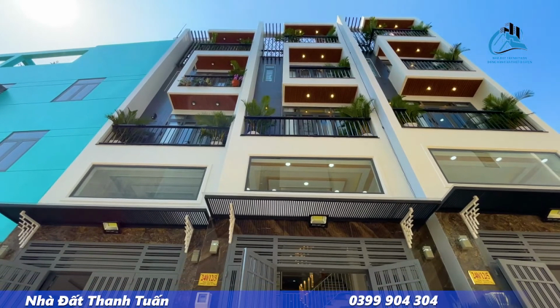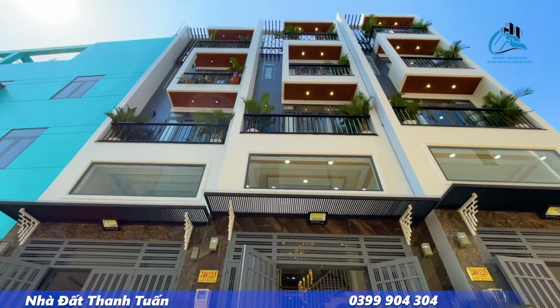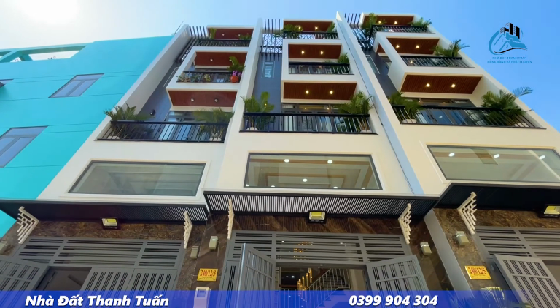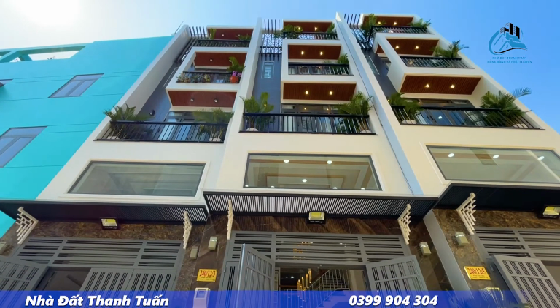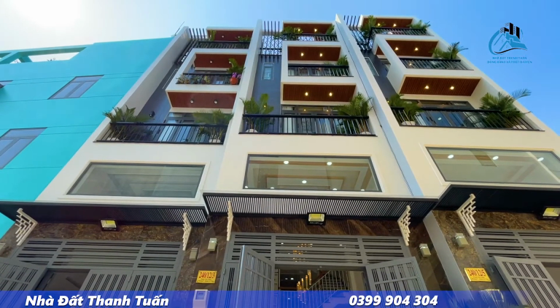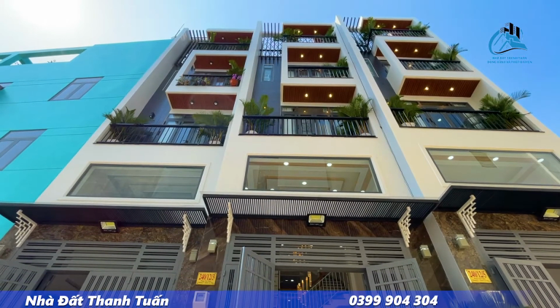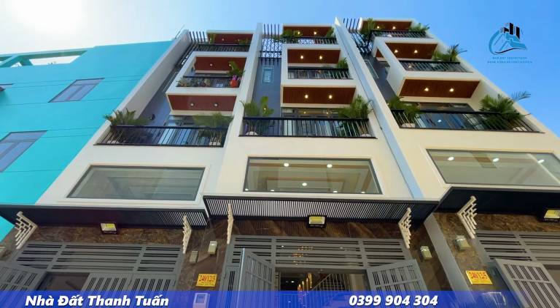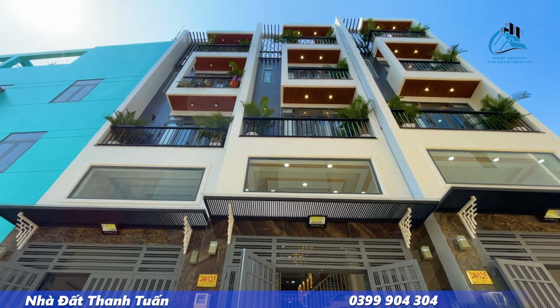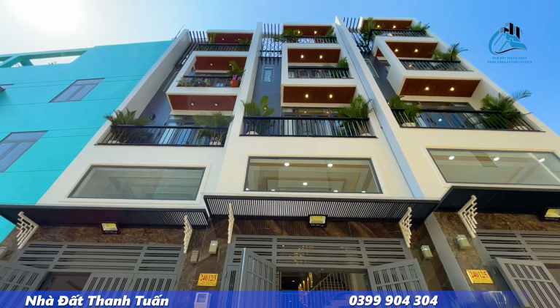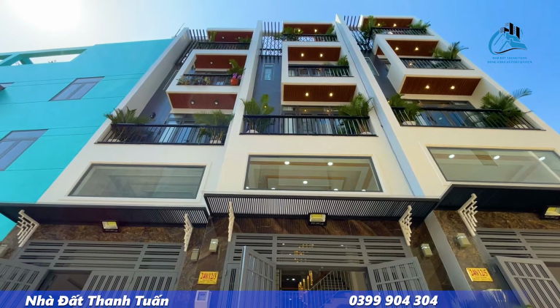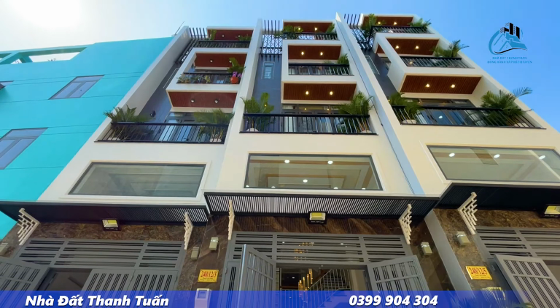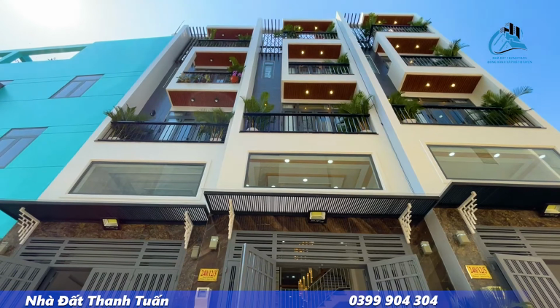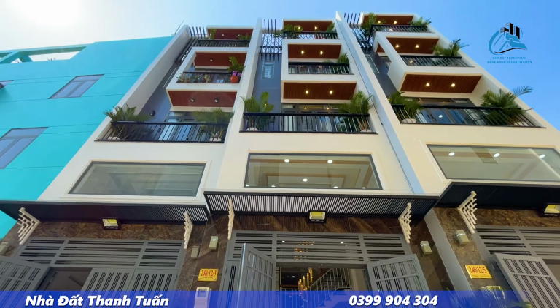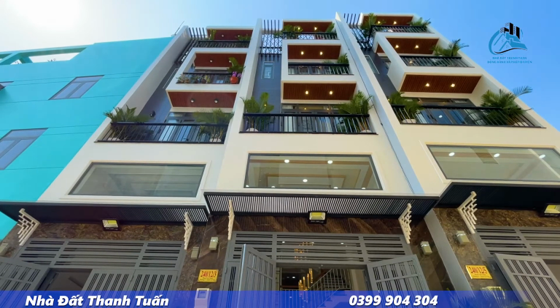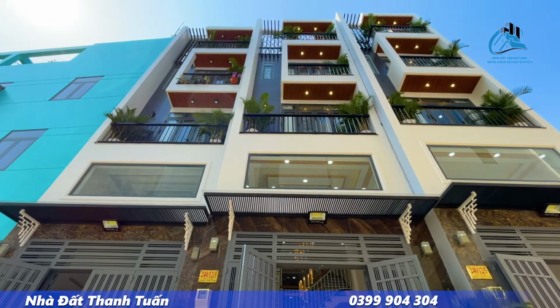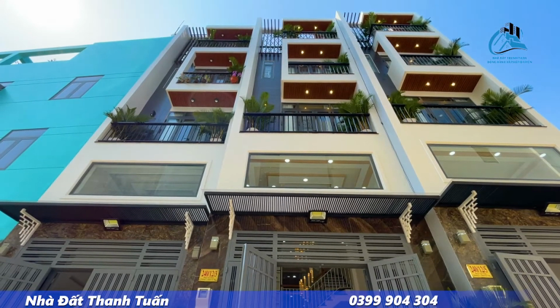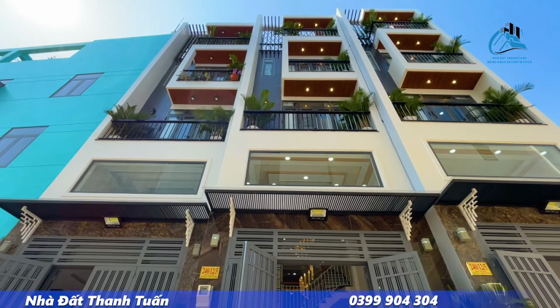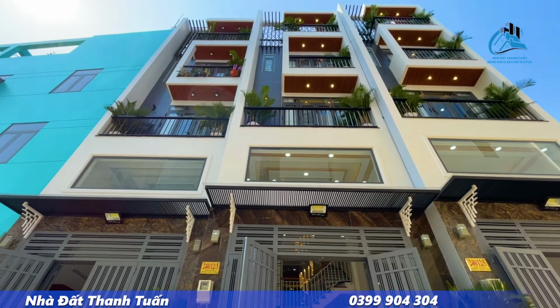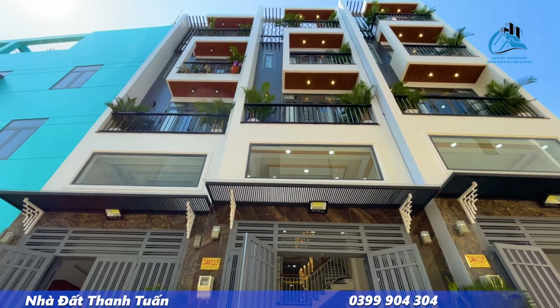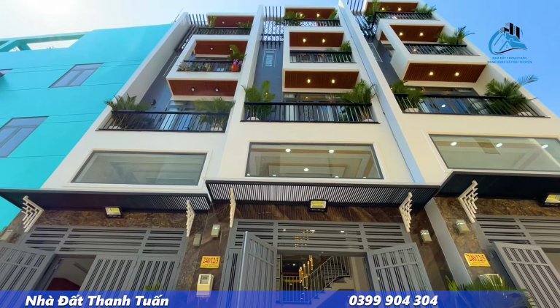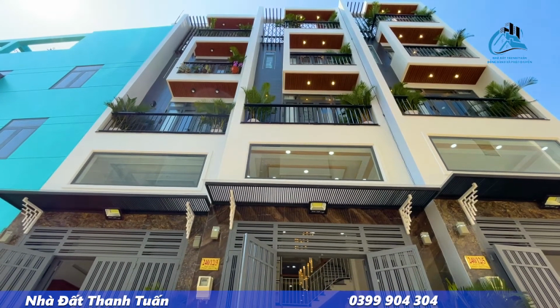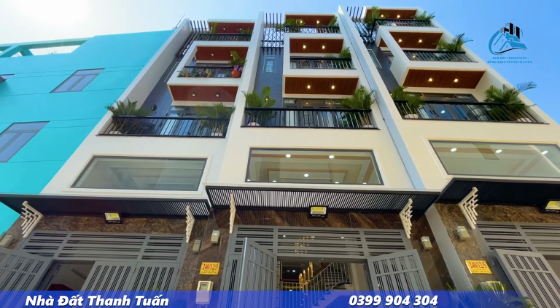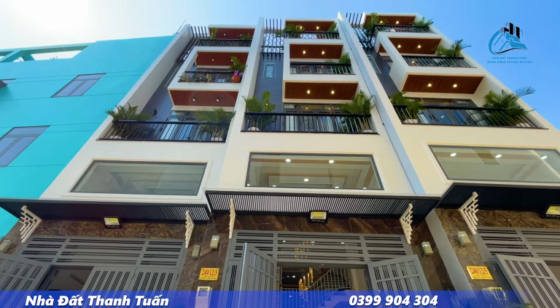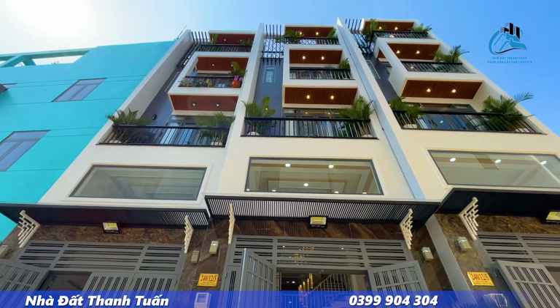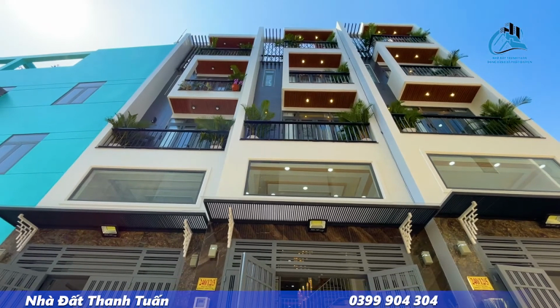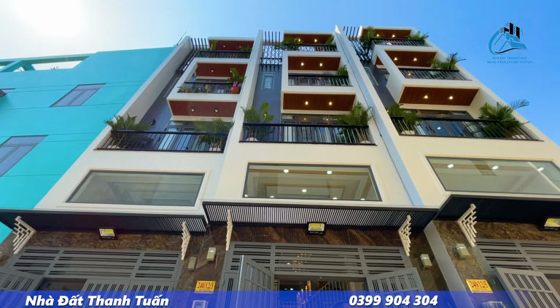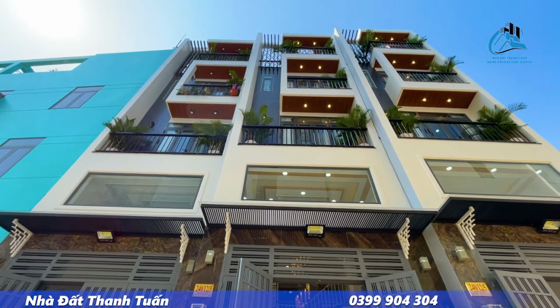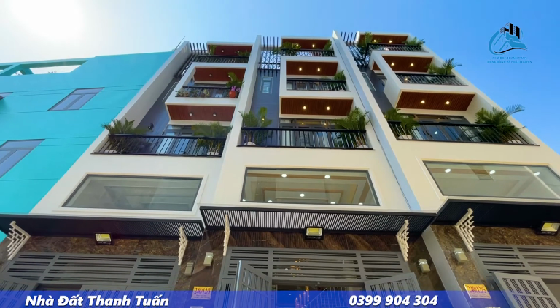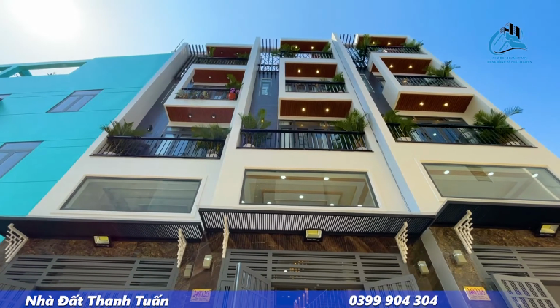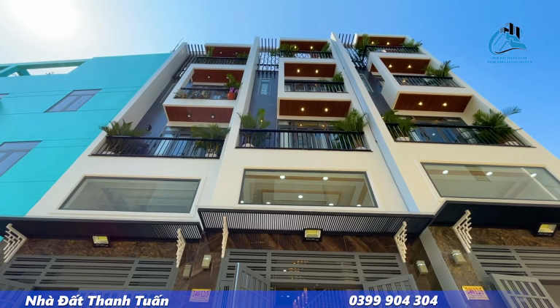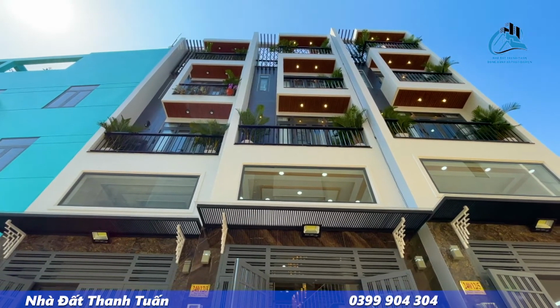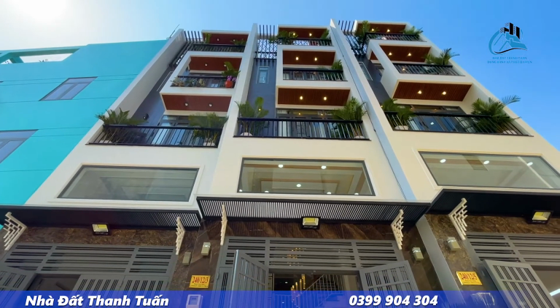Gia chủ thiết kế 2 phòng khách, 1 phòng bếp, 4 phòng ngủ, 5 nhà vệ sinh và có khu vực sân thượng trước sau. Một chút xíu nữa em sẽ tiết lộ mức giá của căn nhà này.